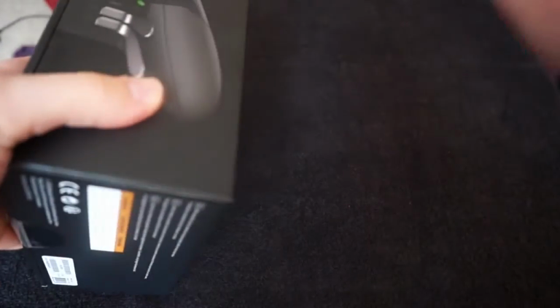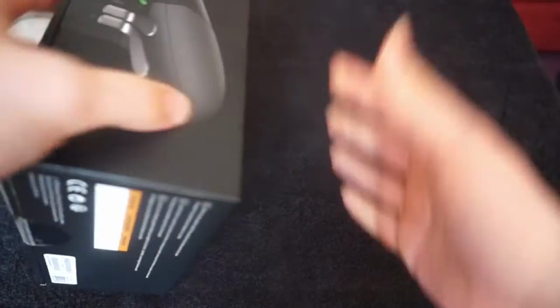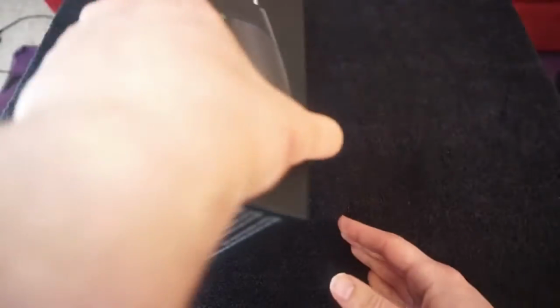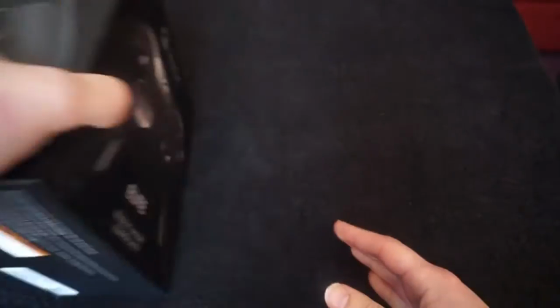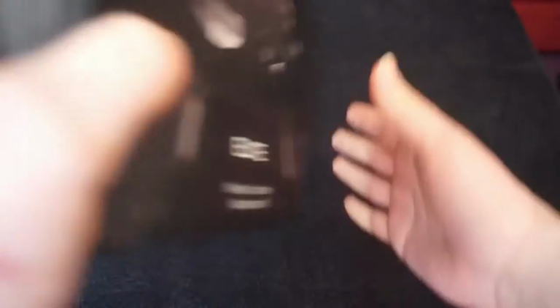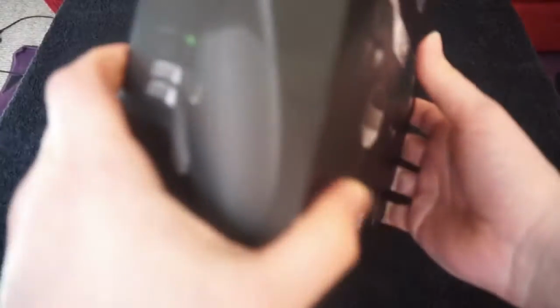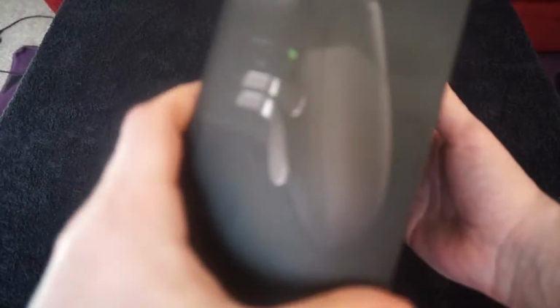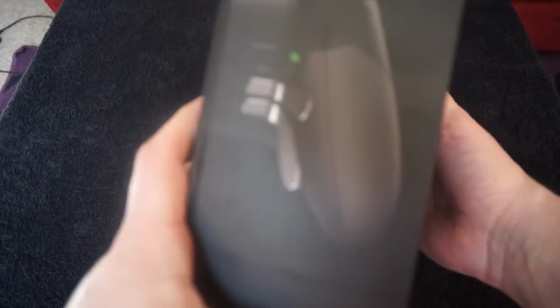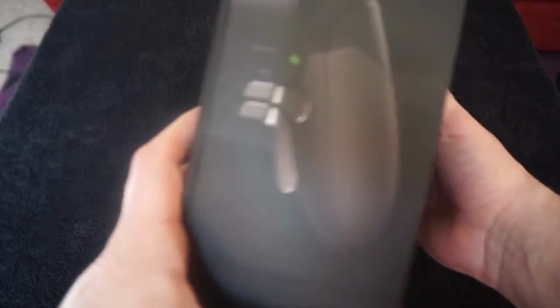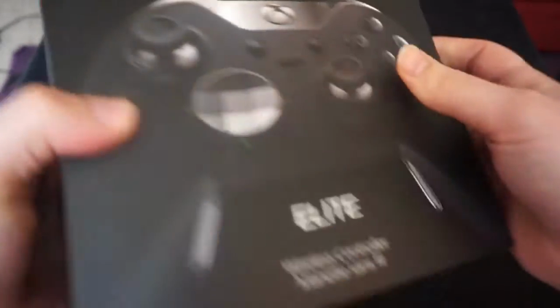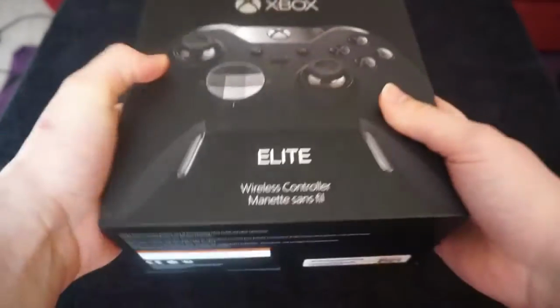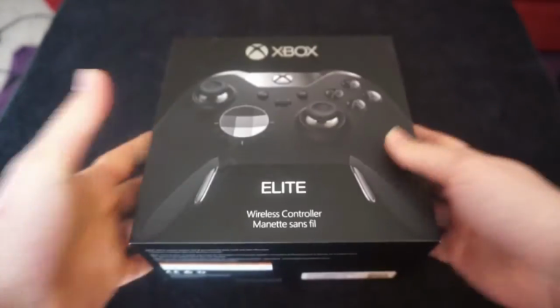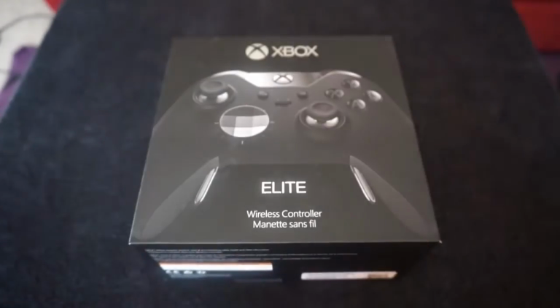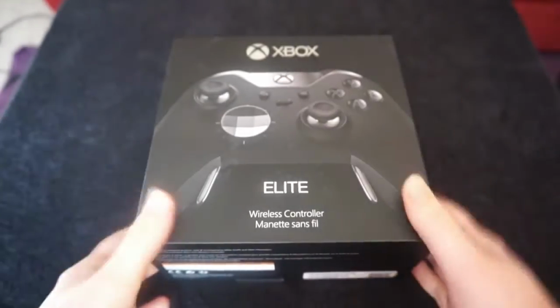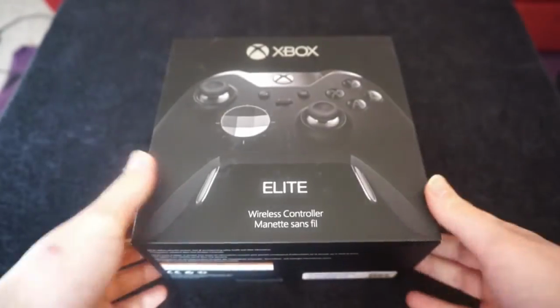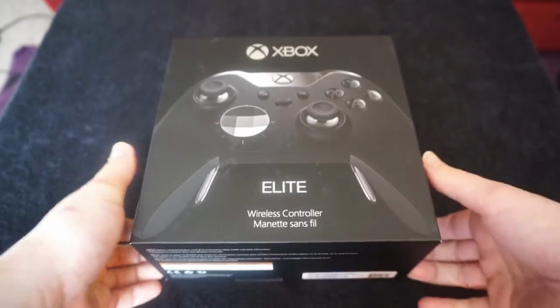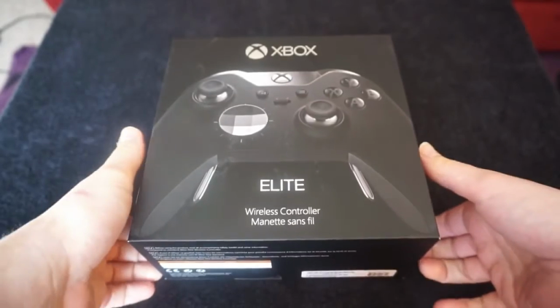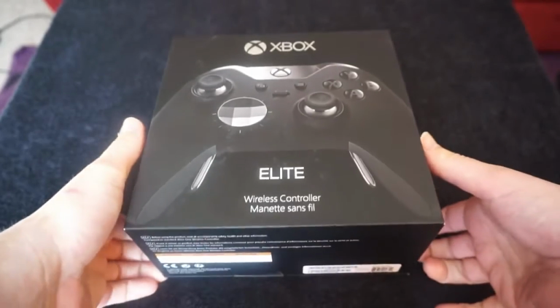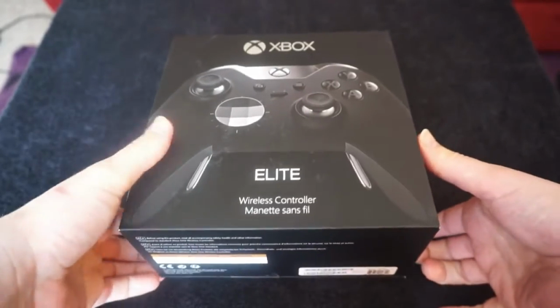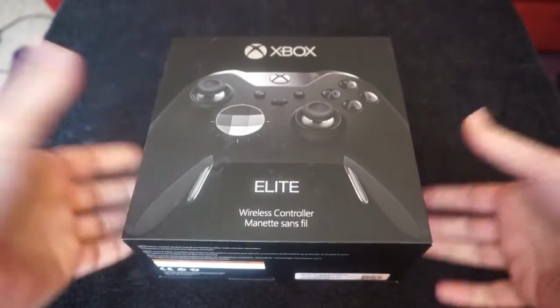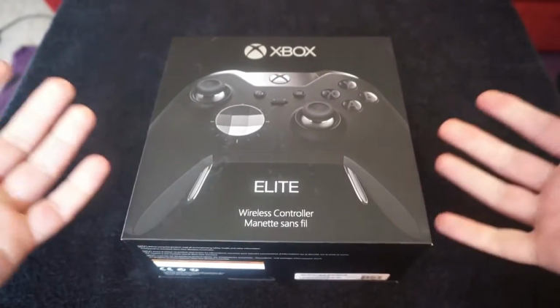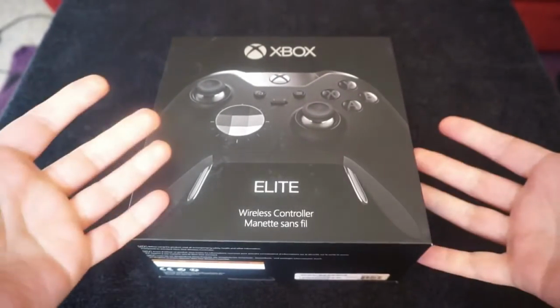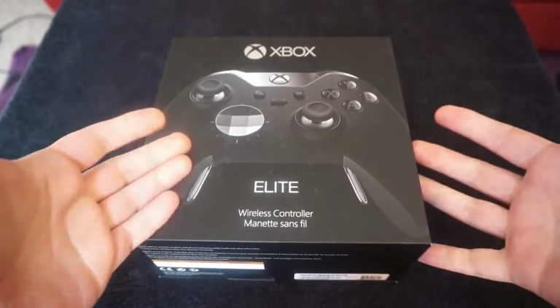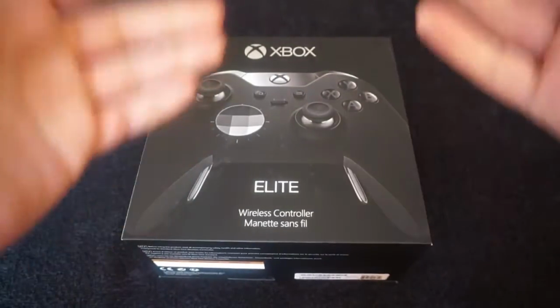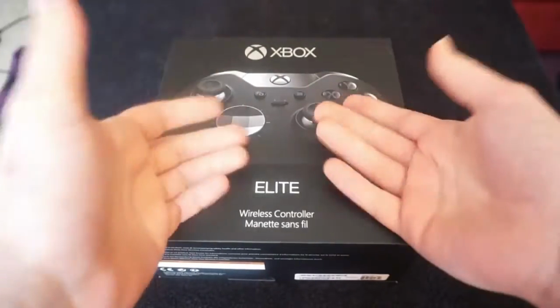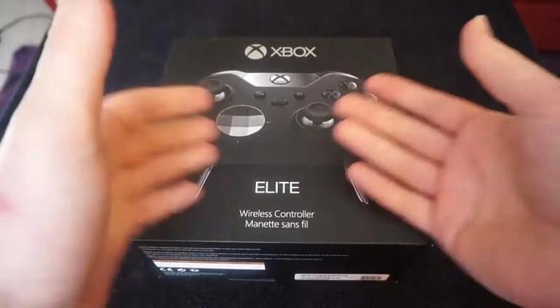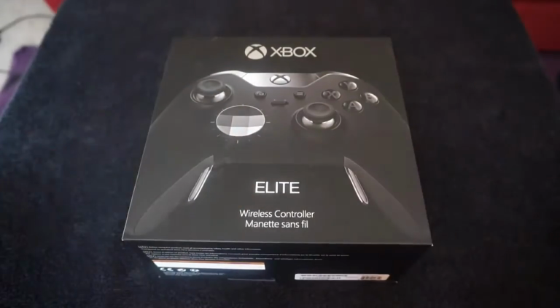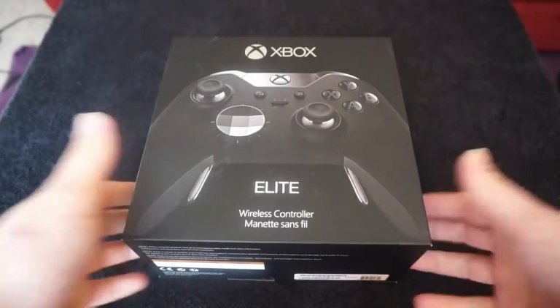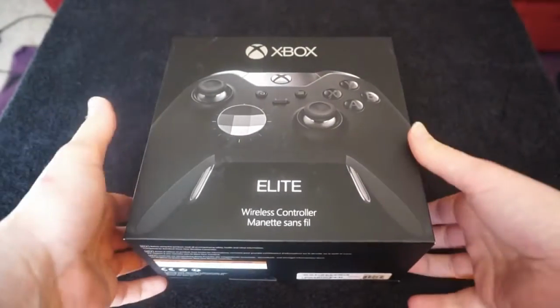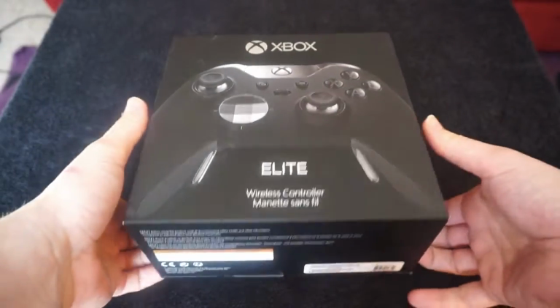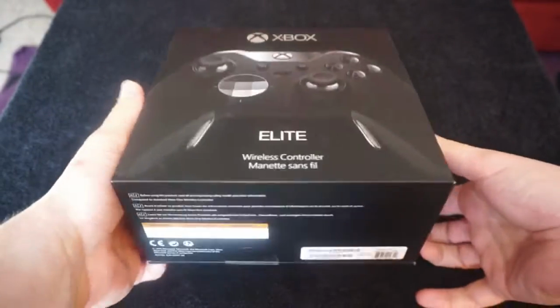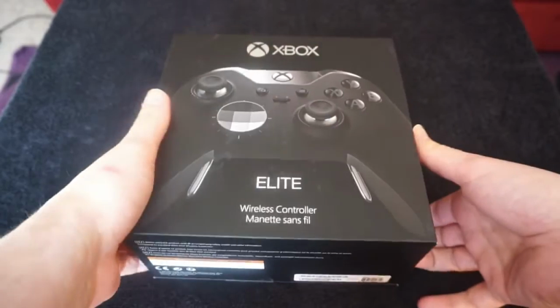It's such a good controller, I cannot really praise this thing enough. Obviously you've got Scuf controllers and things, but in my opinion, you might as well go for an Xbox Elite.